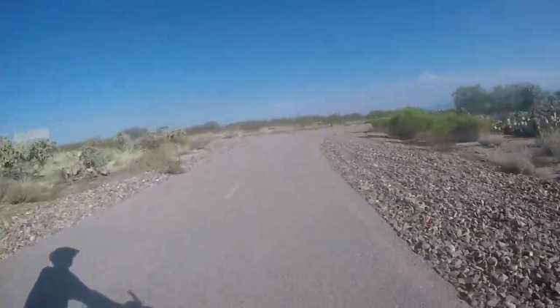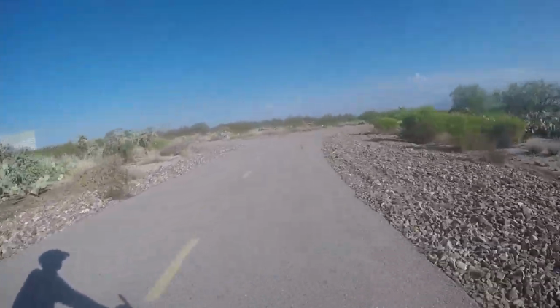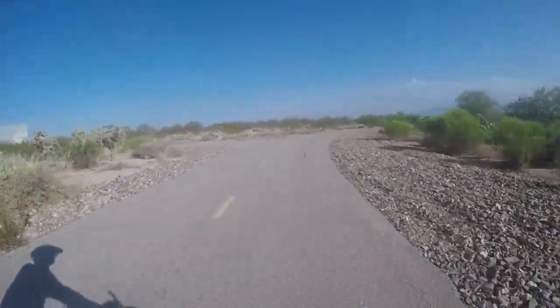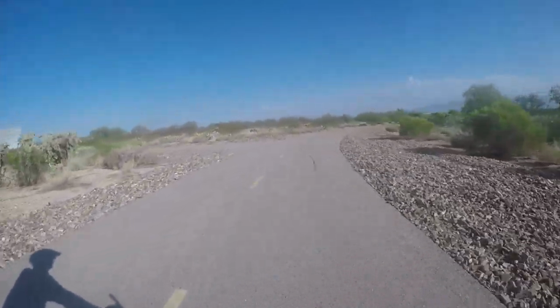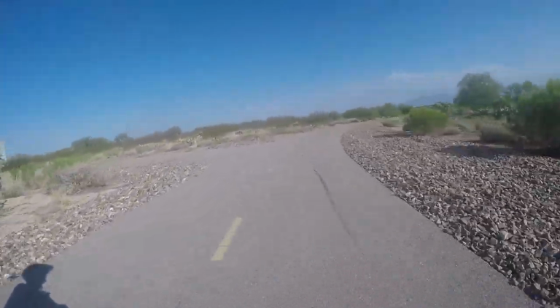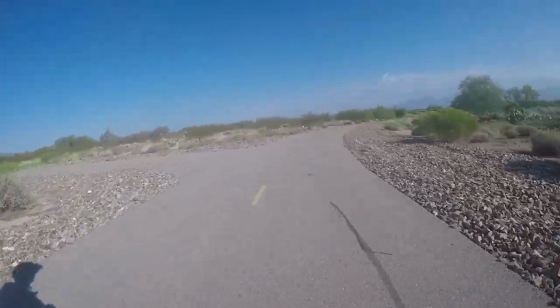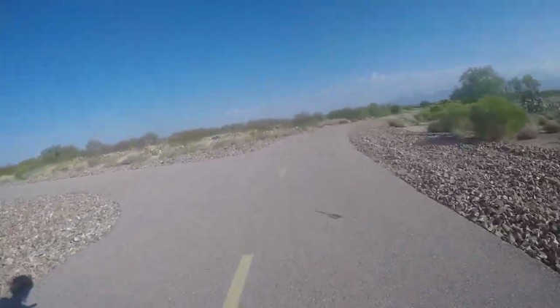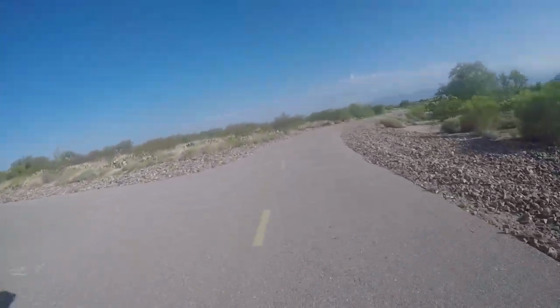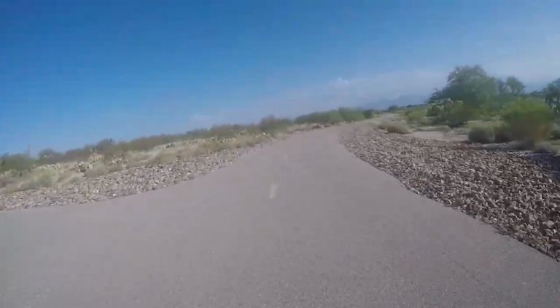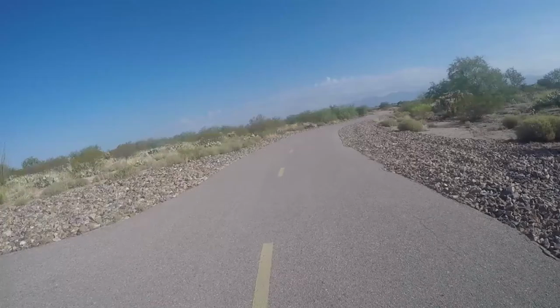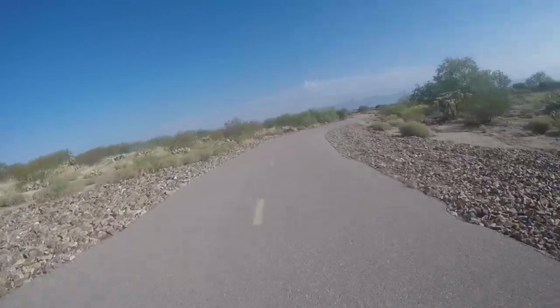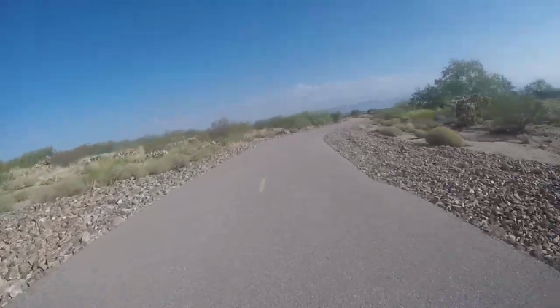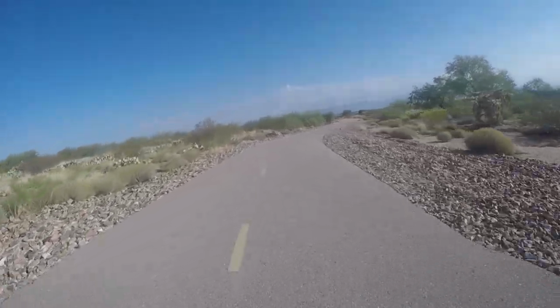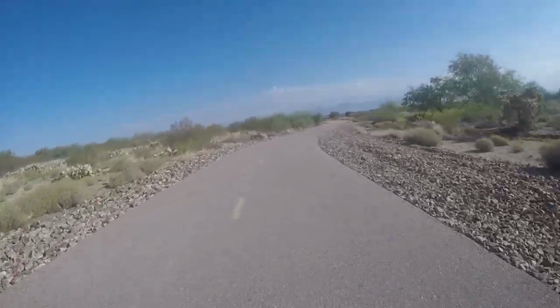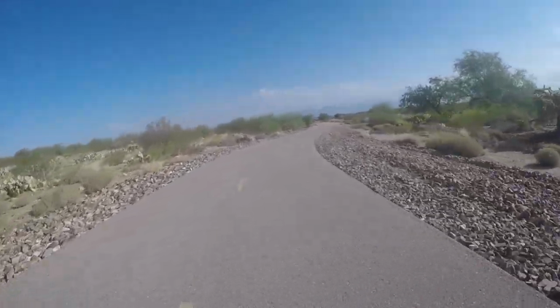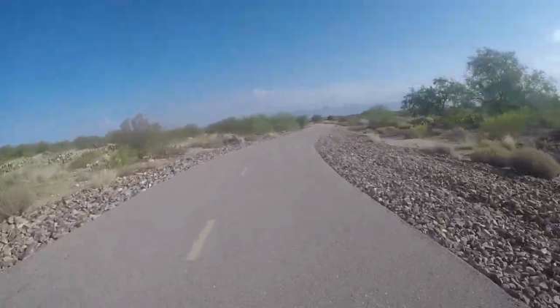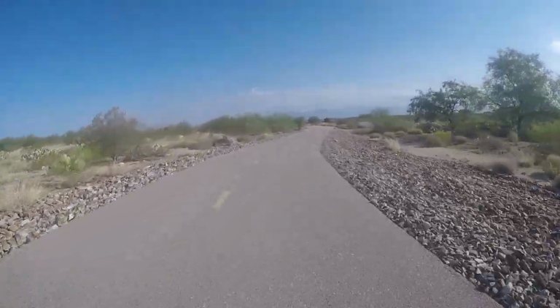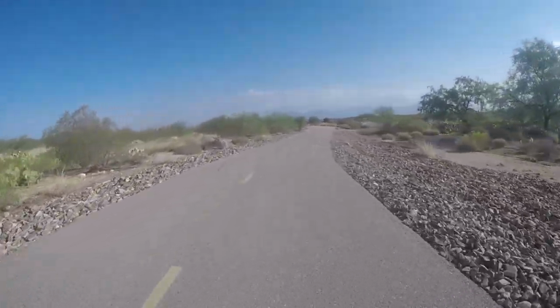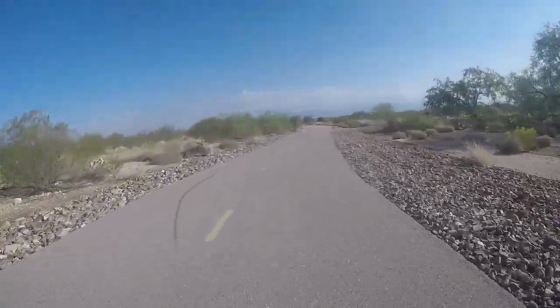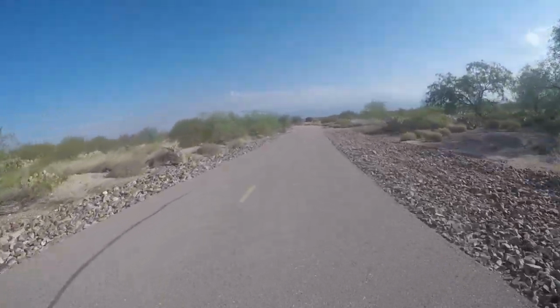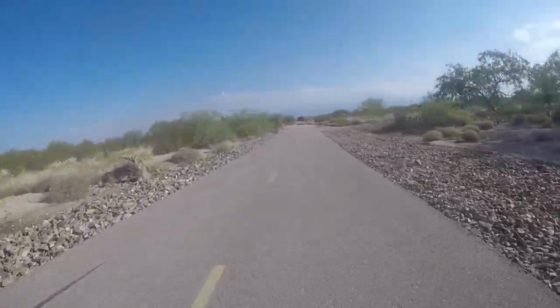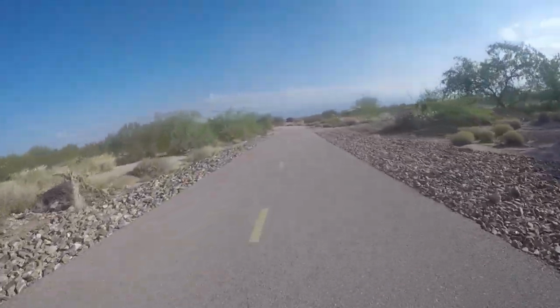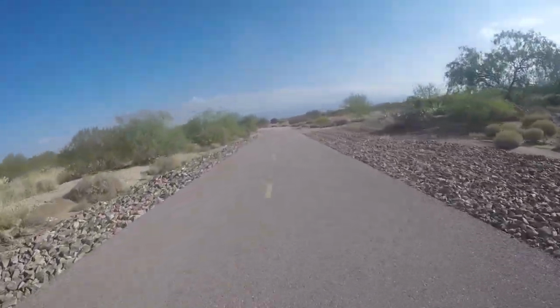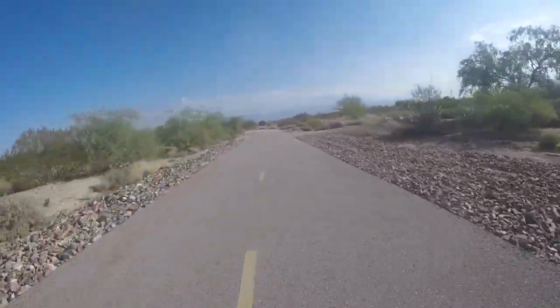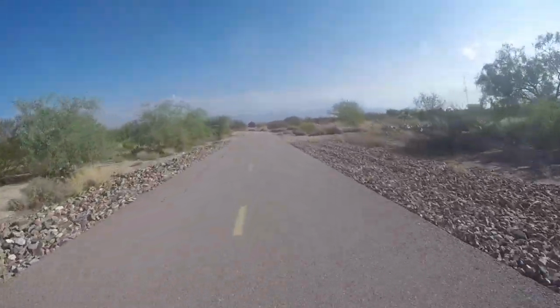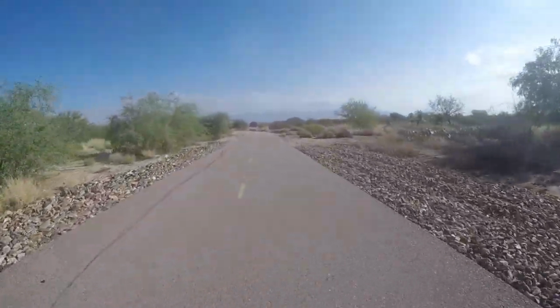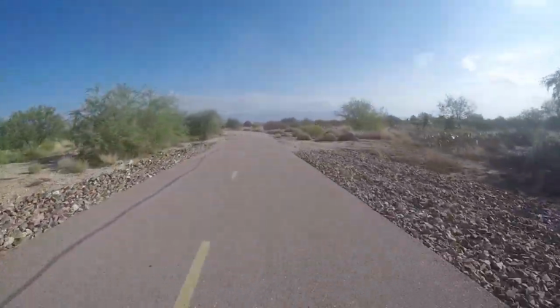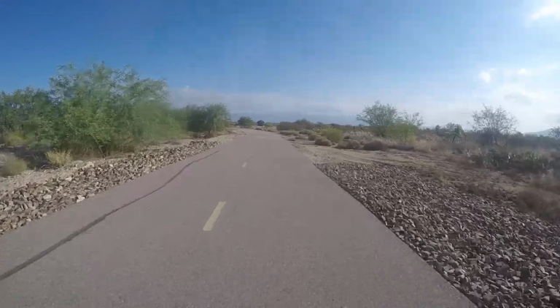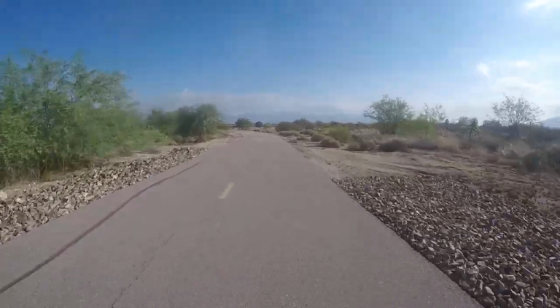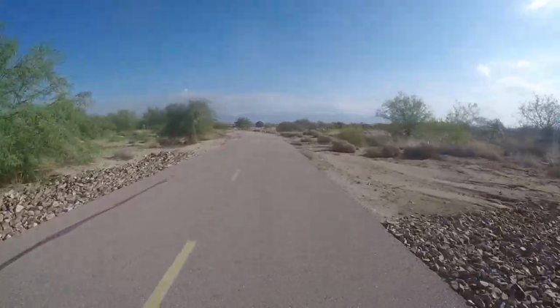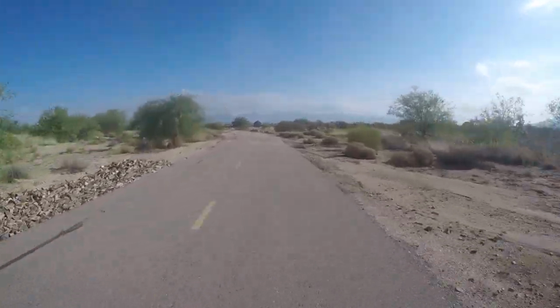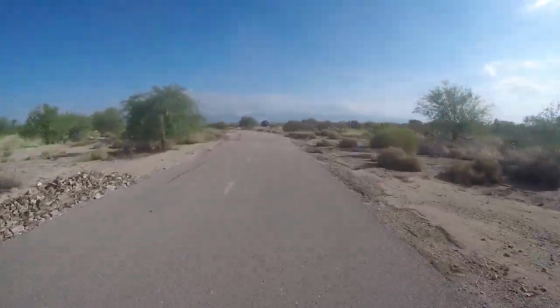If you go left up here it dead ends, so we want to veer to the right. Lots of dirt up here on the trail coming up.